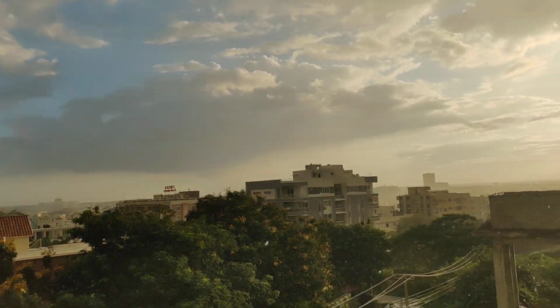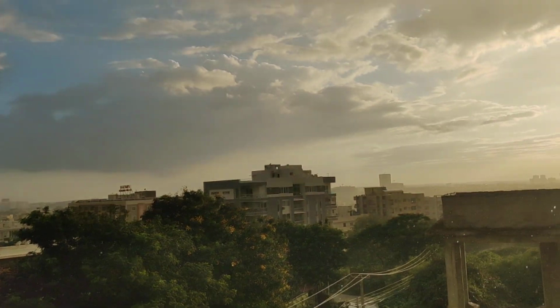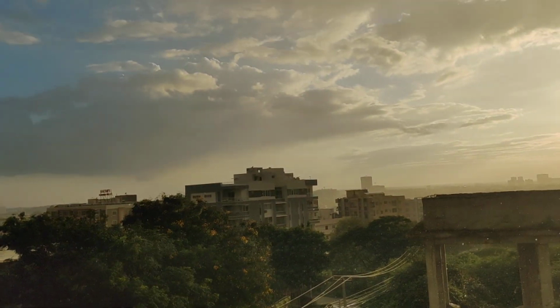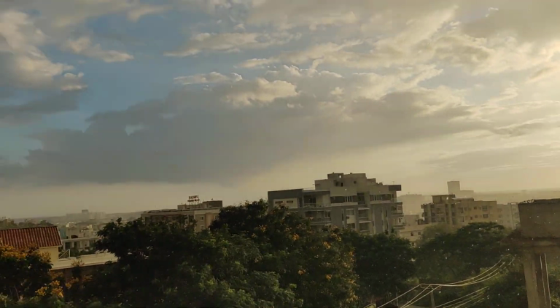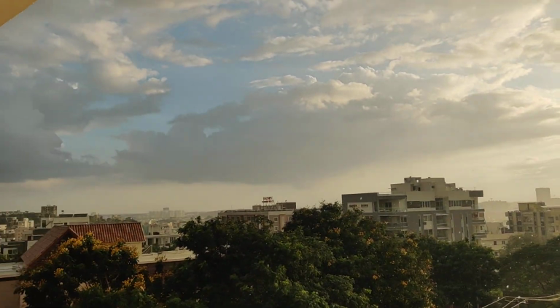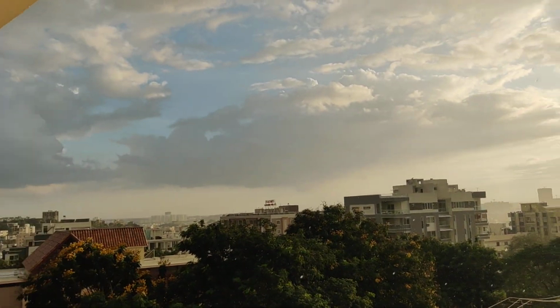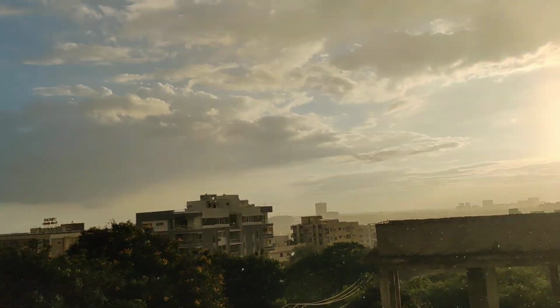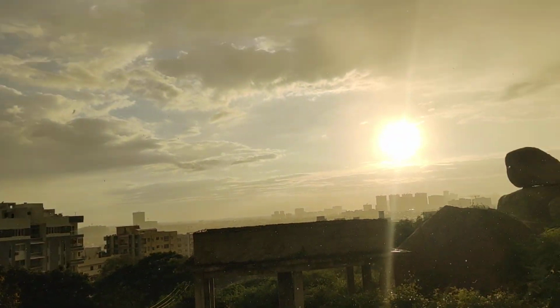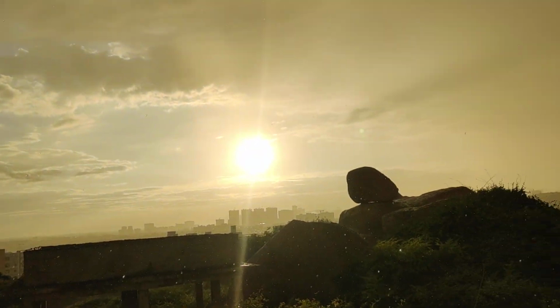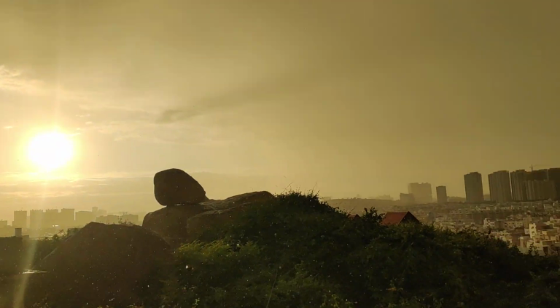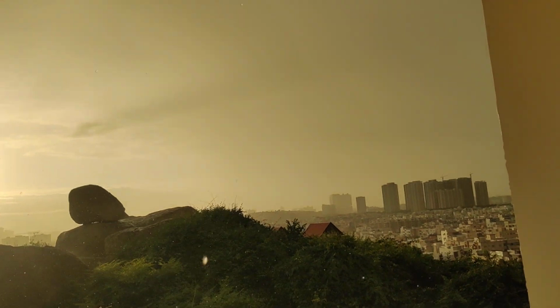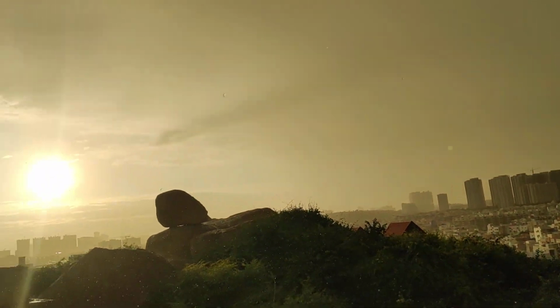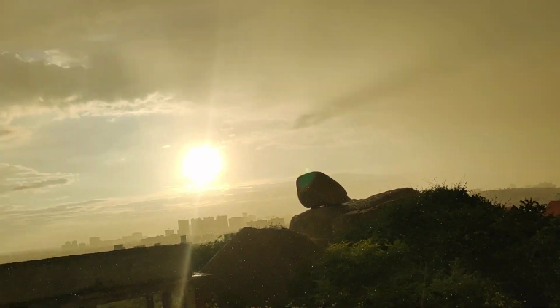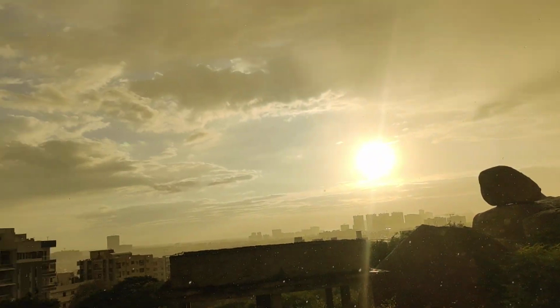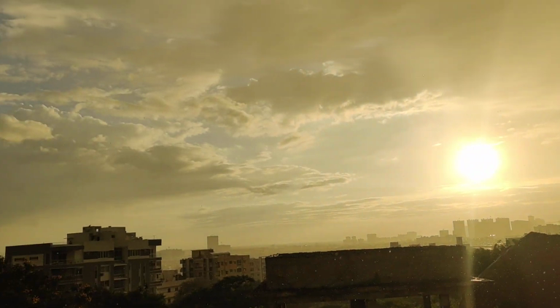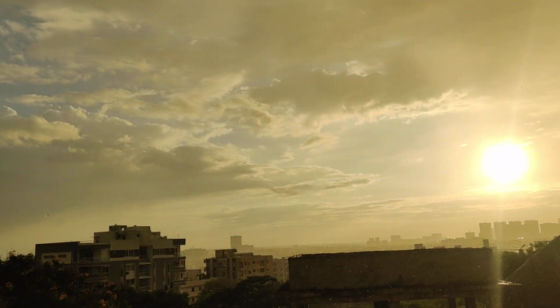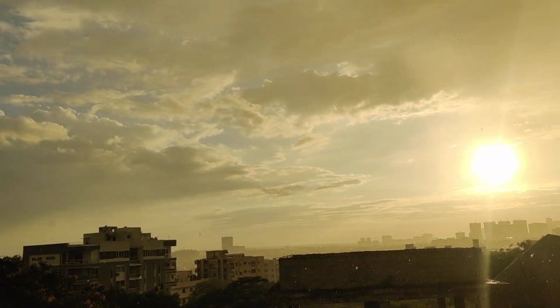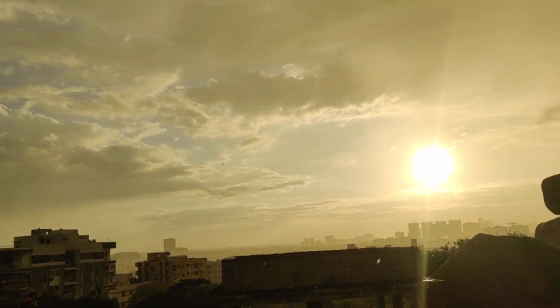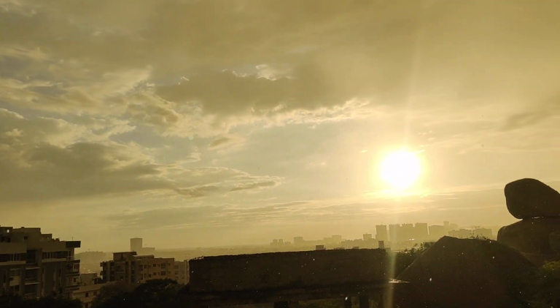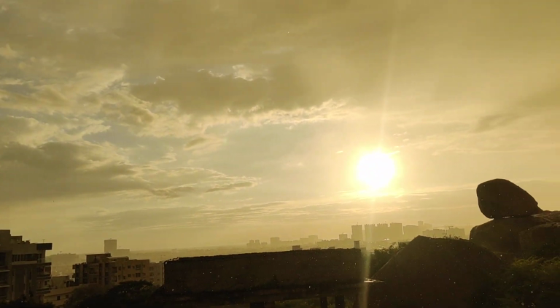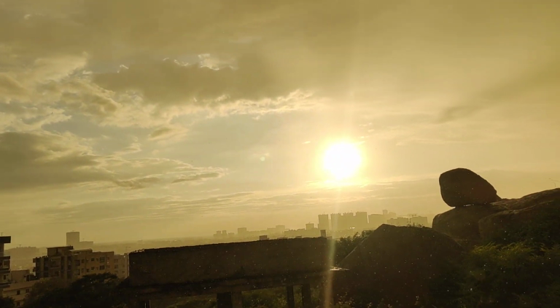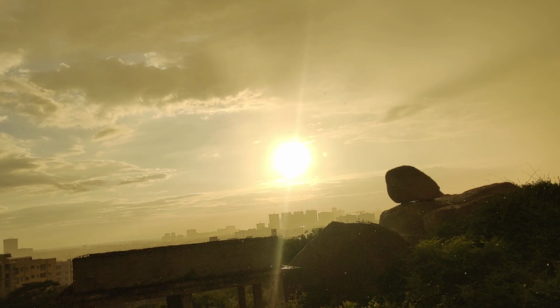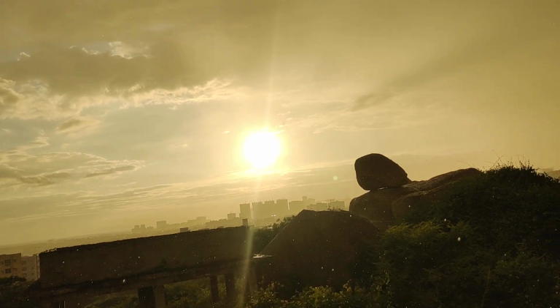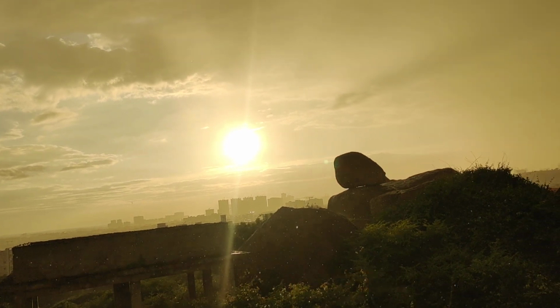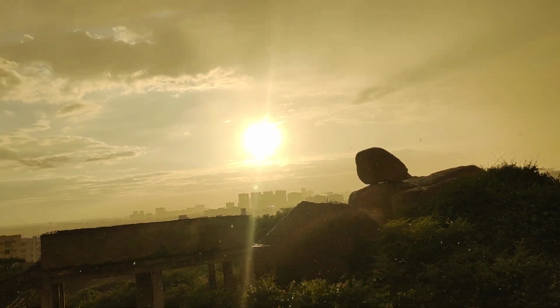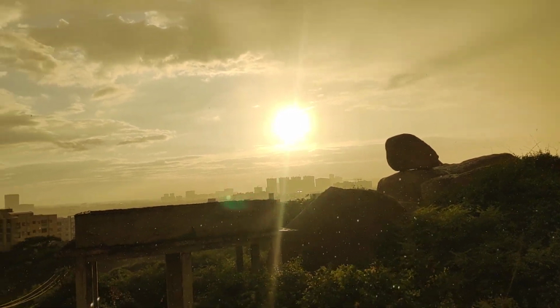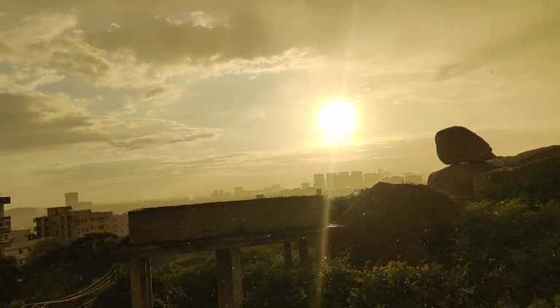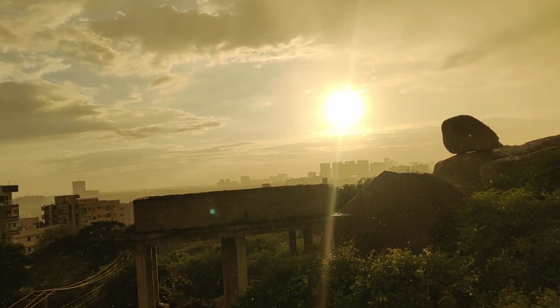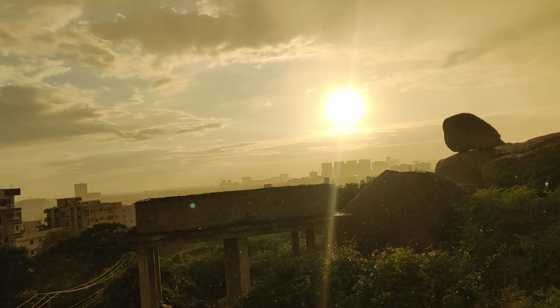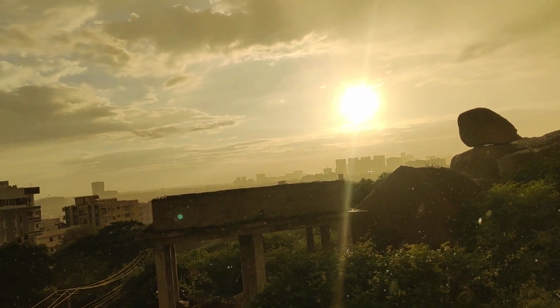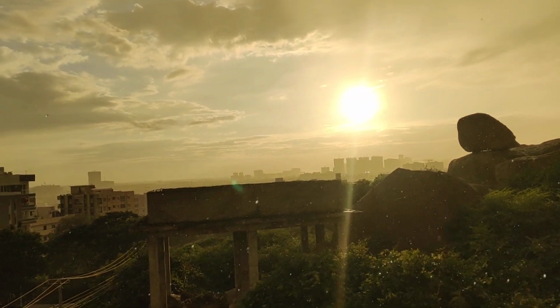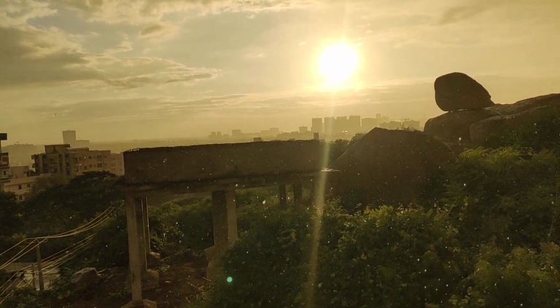From here you can see Appa Junction, Narsinghi, Manikwanda — entire Manikwanda. I mean, all of West Hyderabad you can see from here. And this area will always be free of buildings — no buildings will come here.